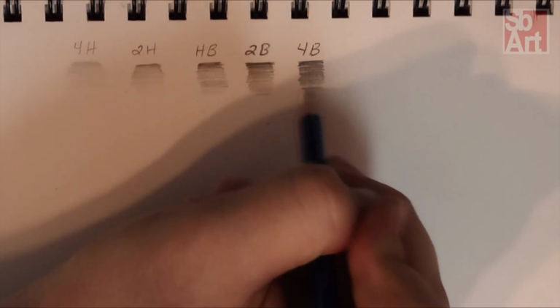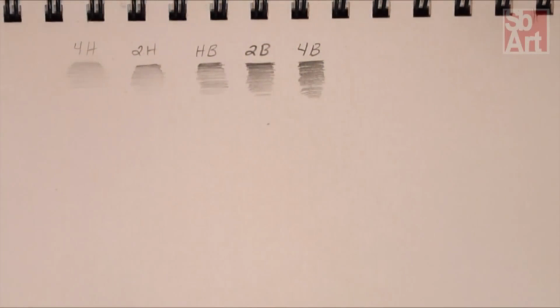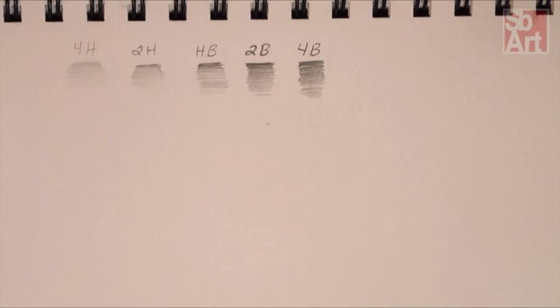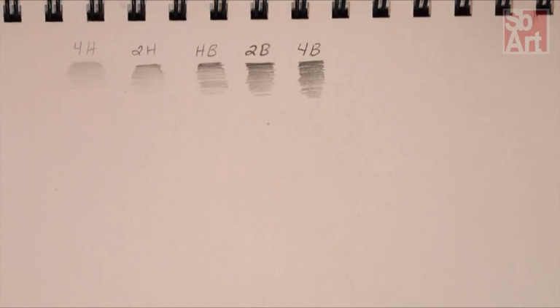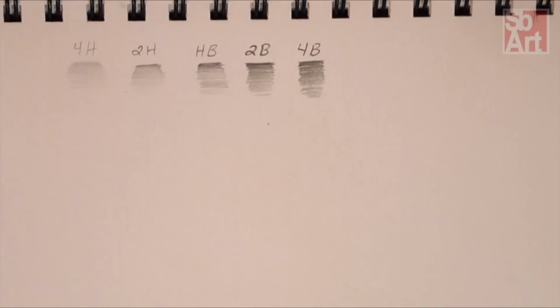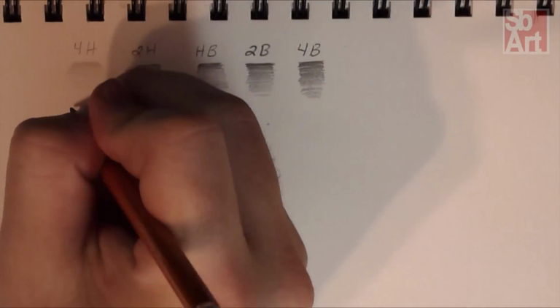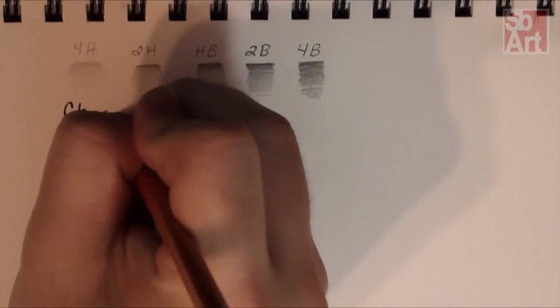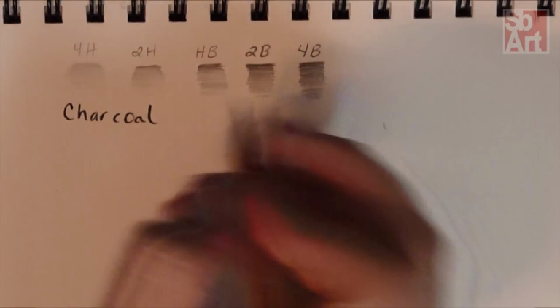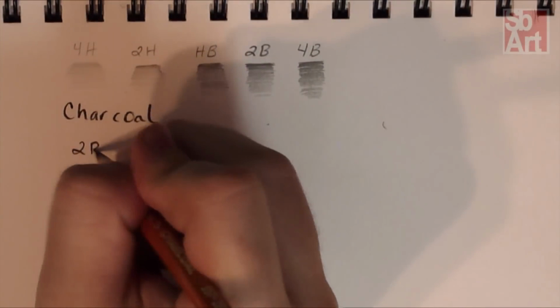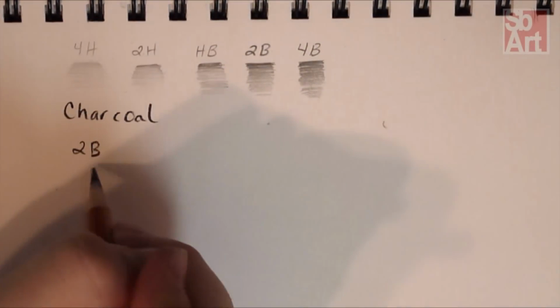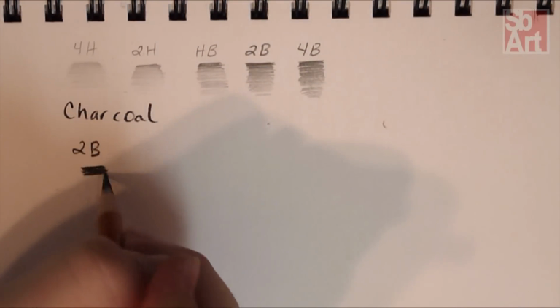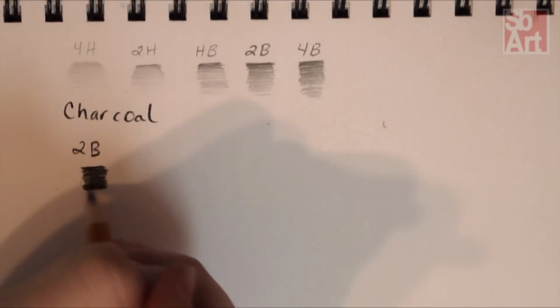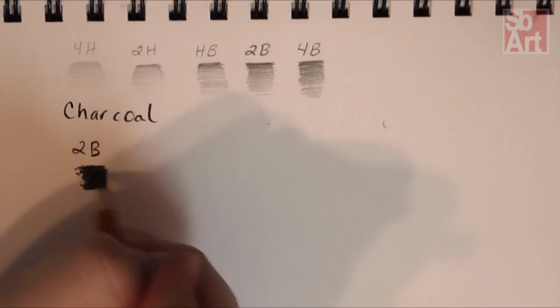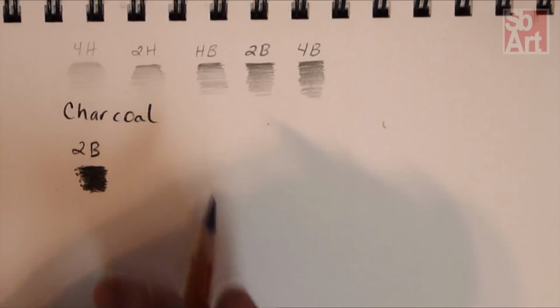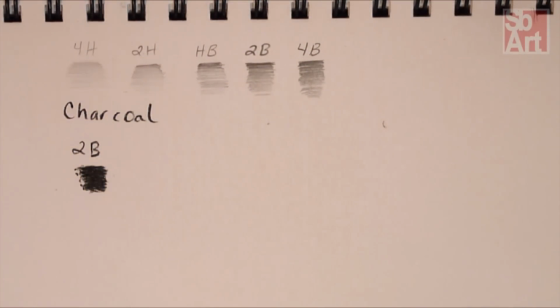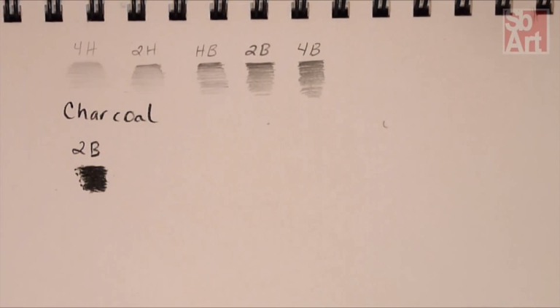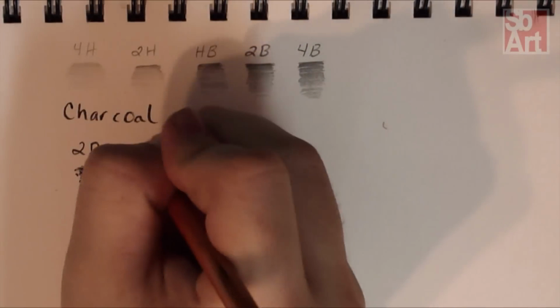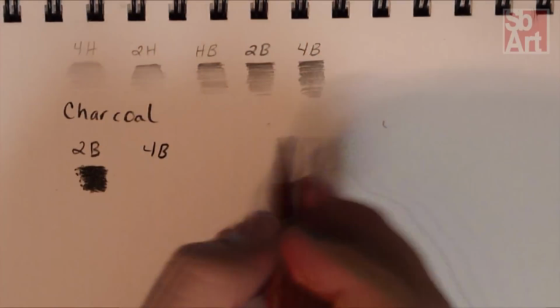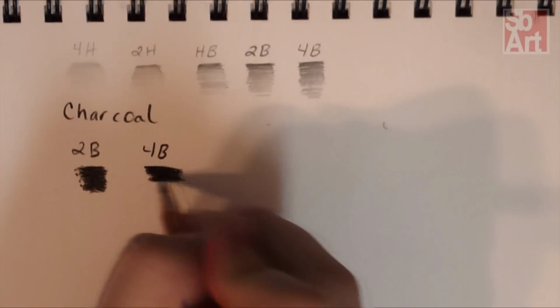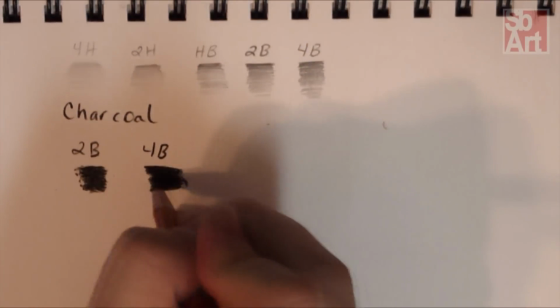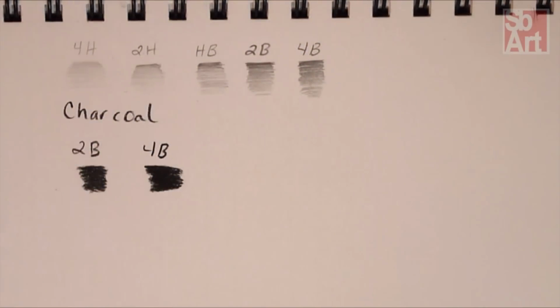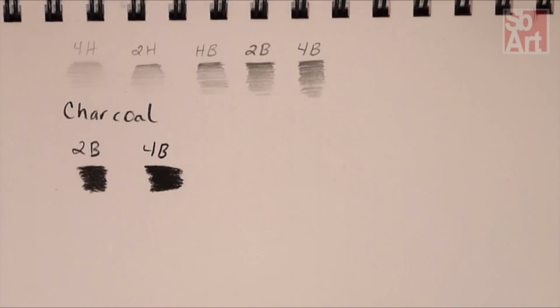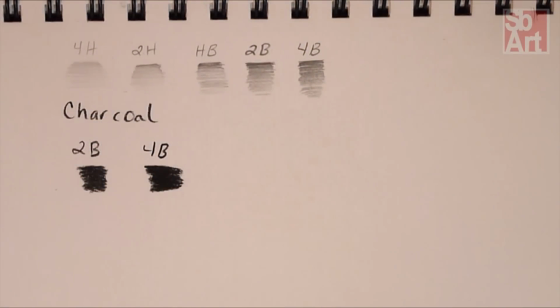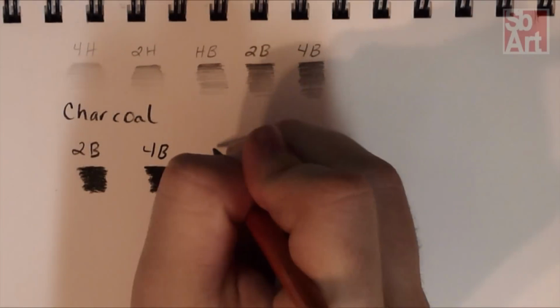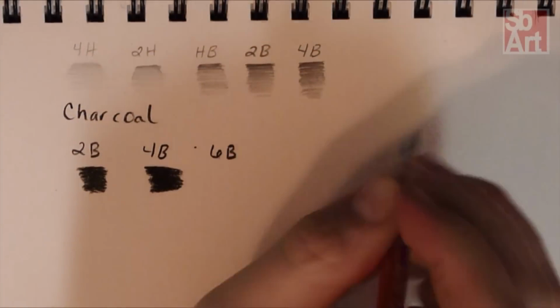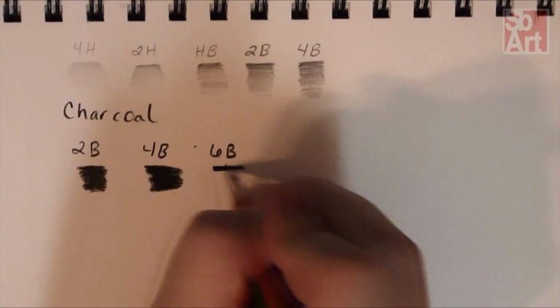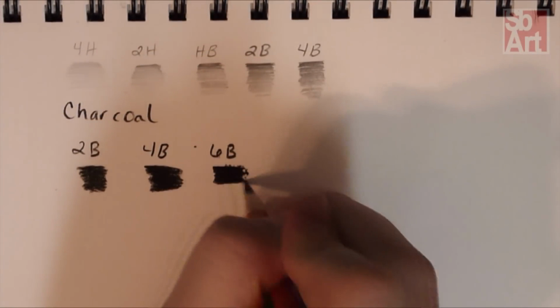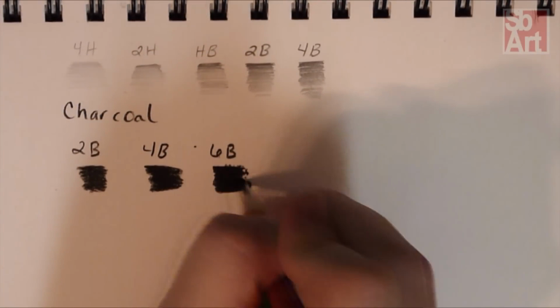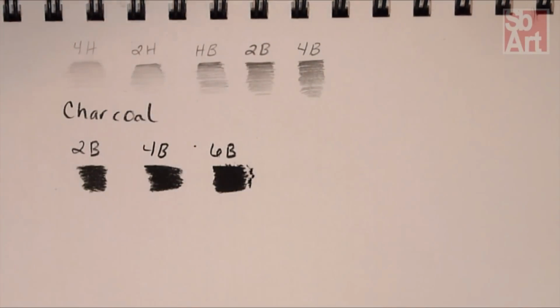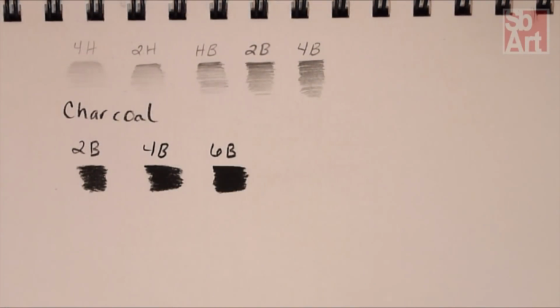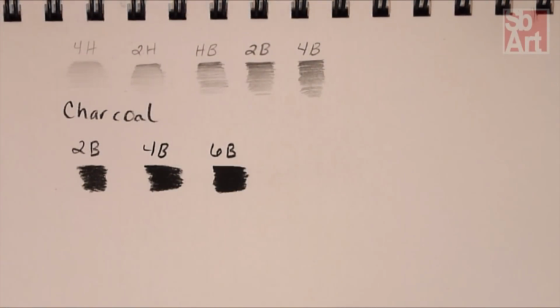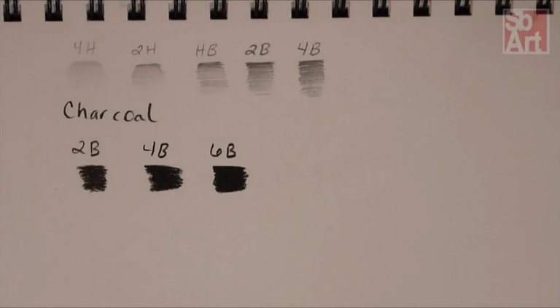This is good to know, because as a beginner, you want to know that hard pencils are easier to erase. This makes them ideal for using when creating outlines or base values. Softer pencils should be applied when an area is meant to be darker or completely black.